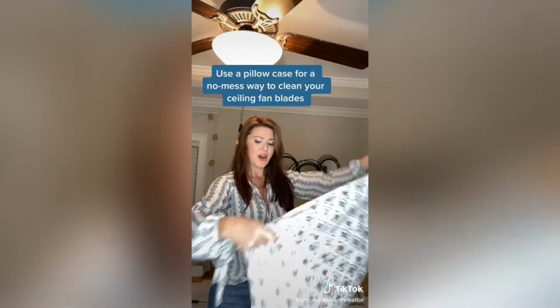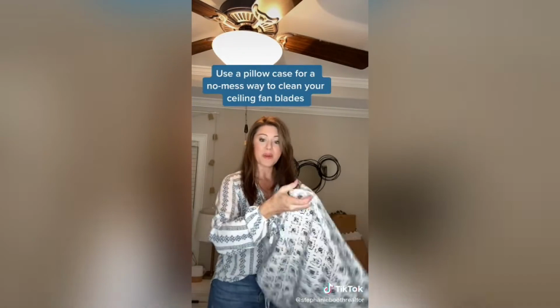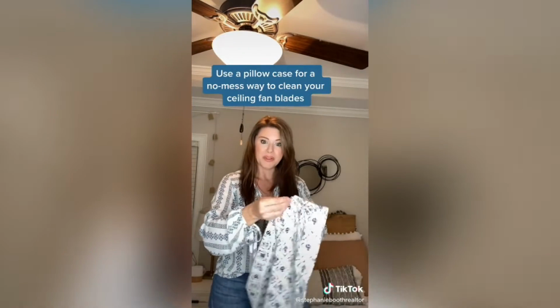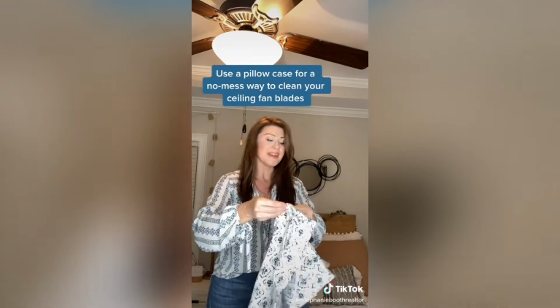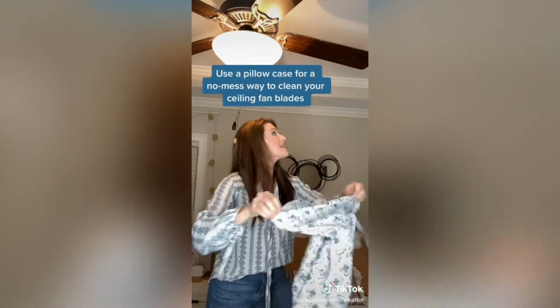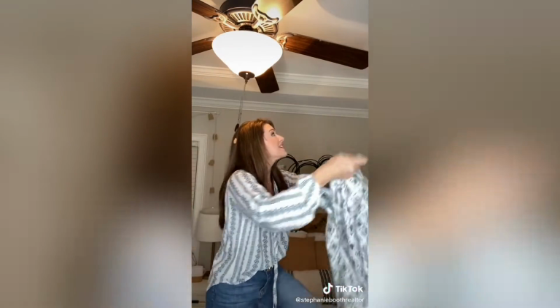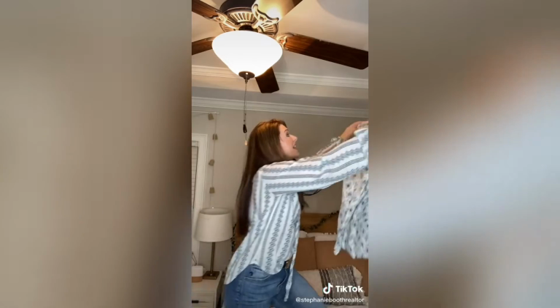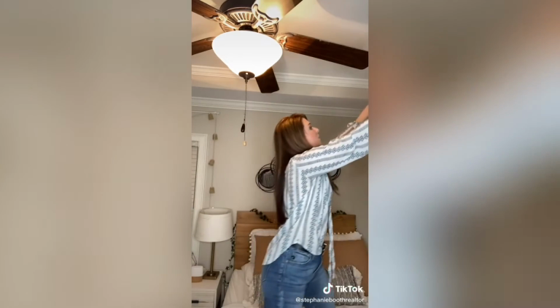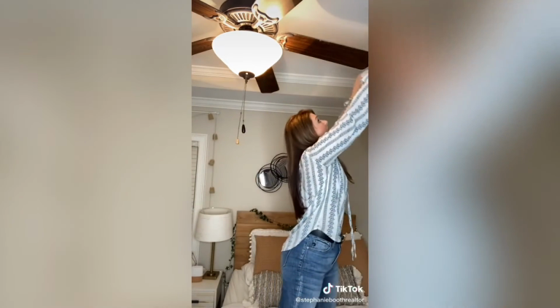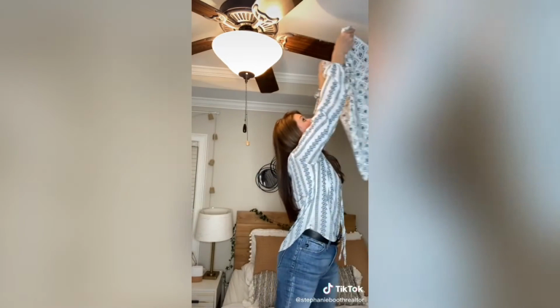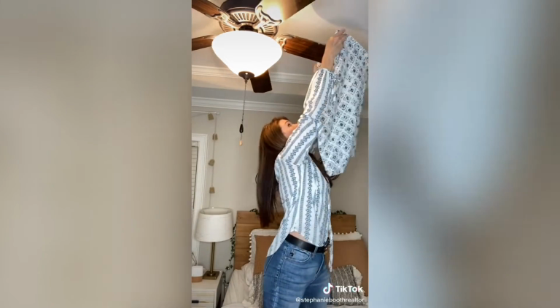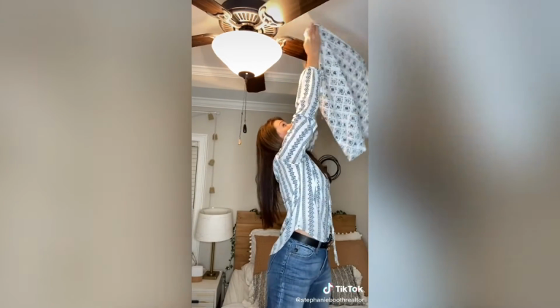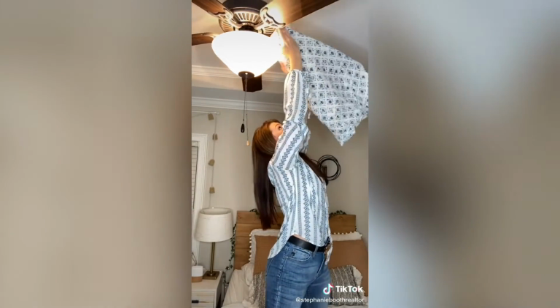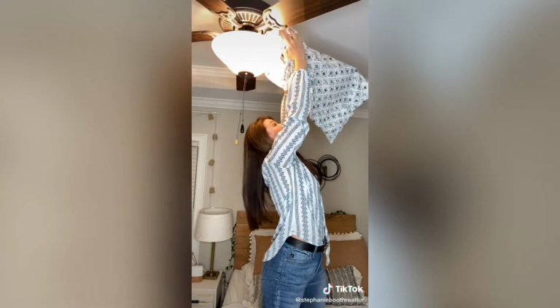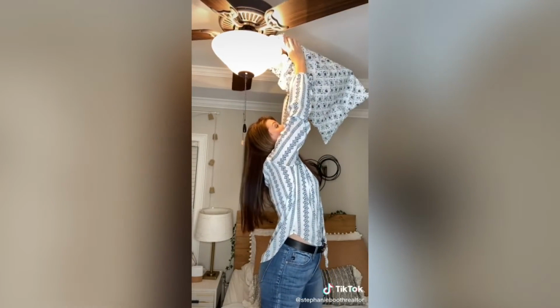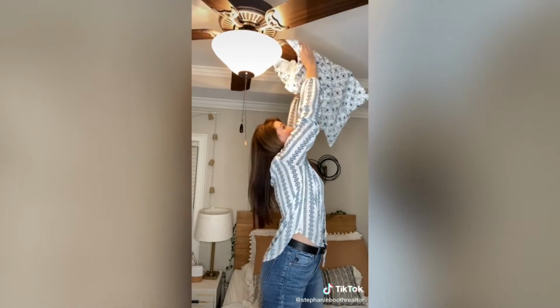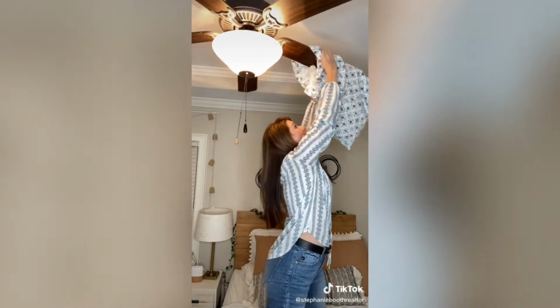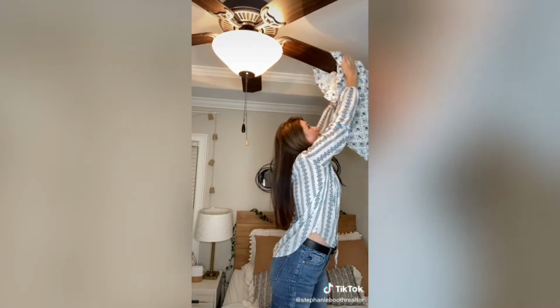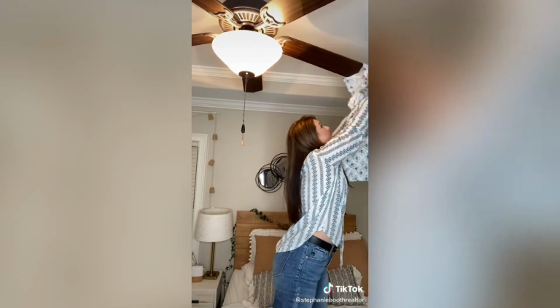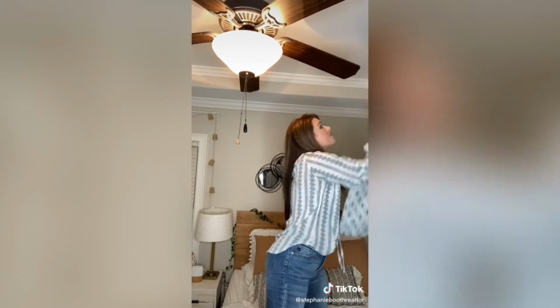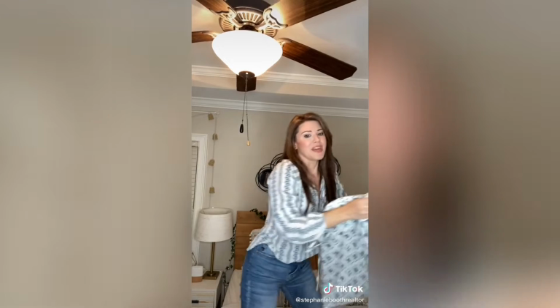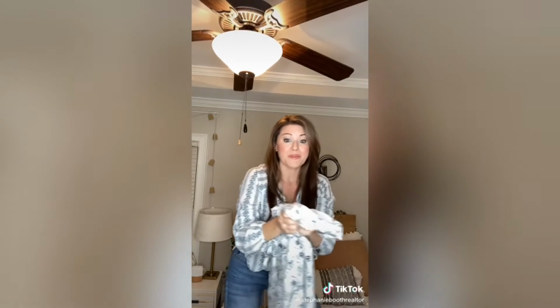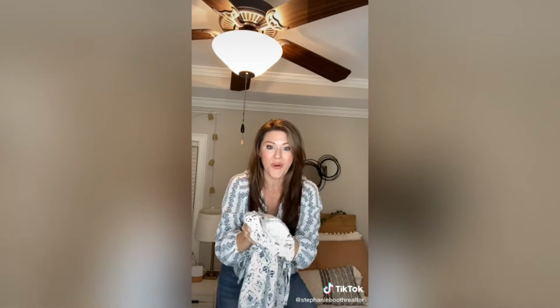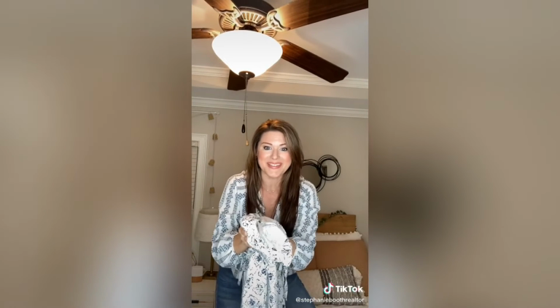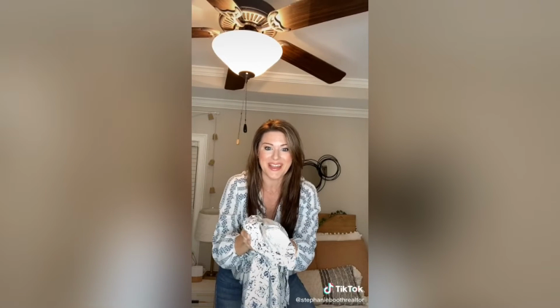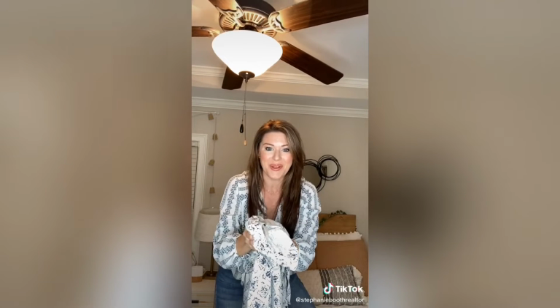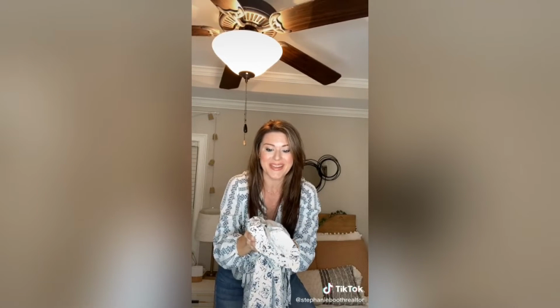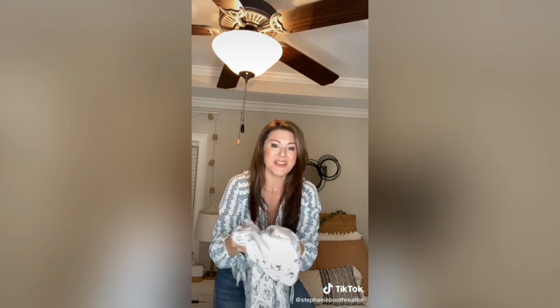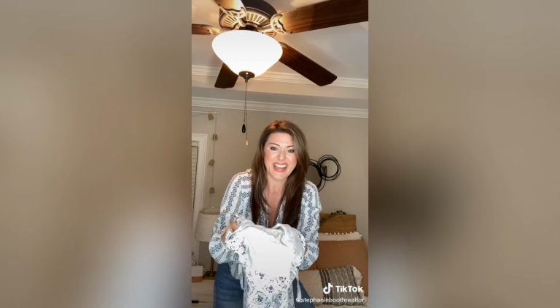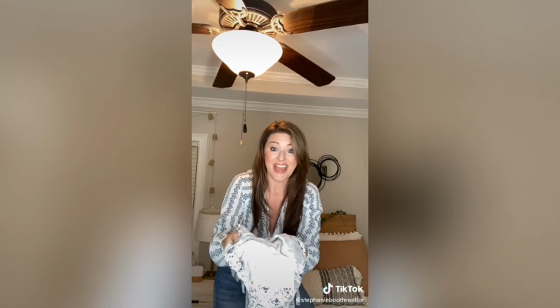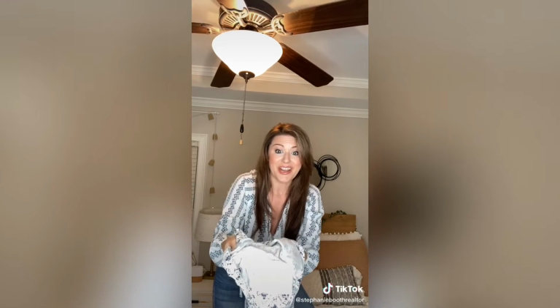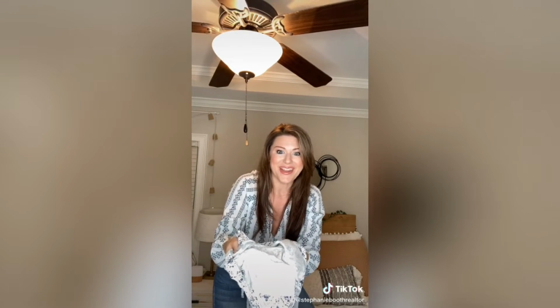Open up your pillowcase, slide it over top of the fan blade, and pull. It traps all the dust inside the pillowcase. You can take it outside and shake it off later.